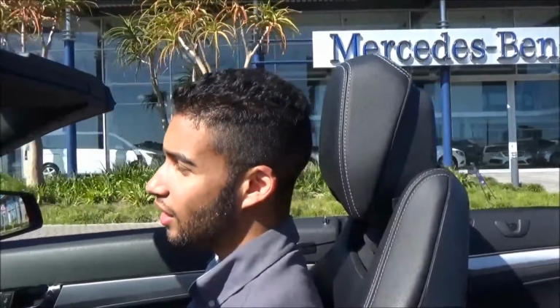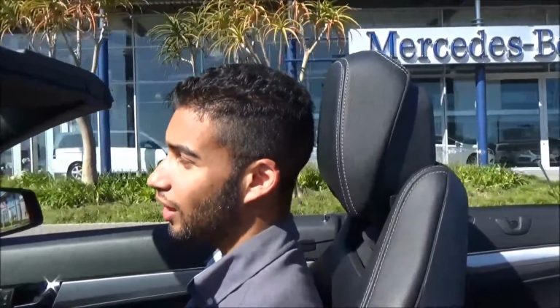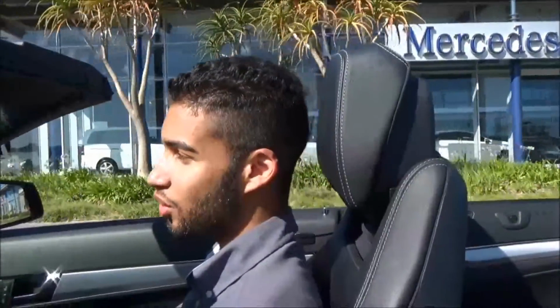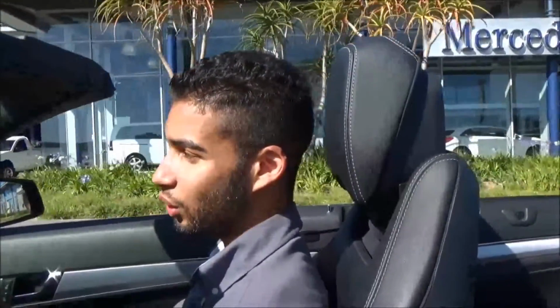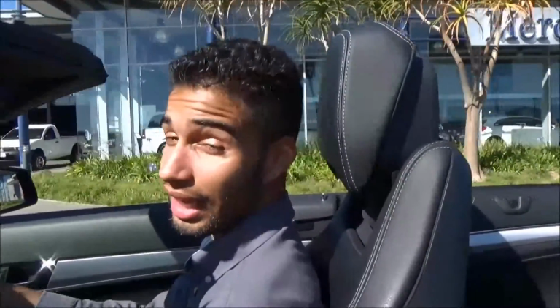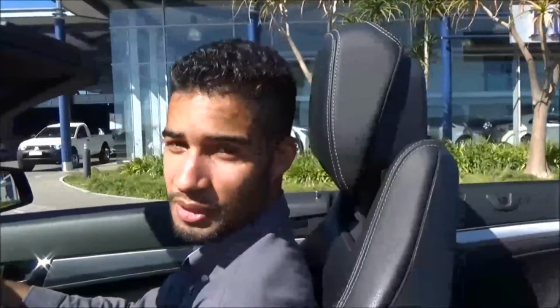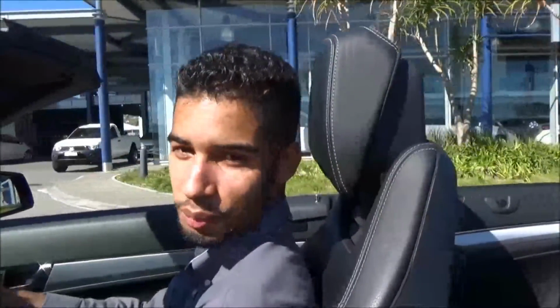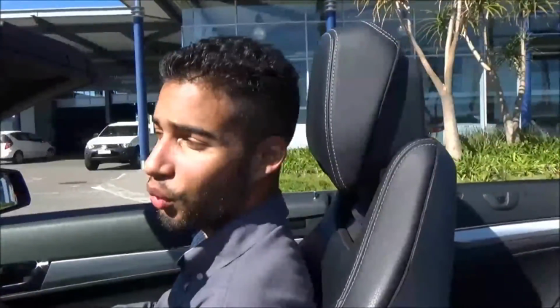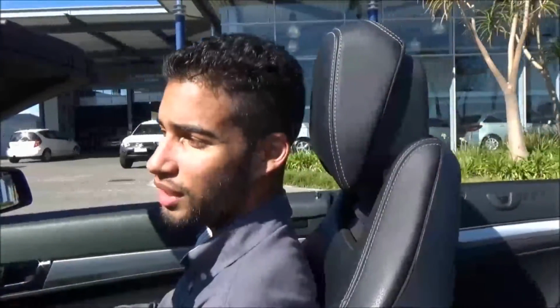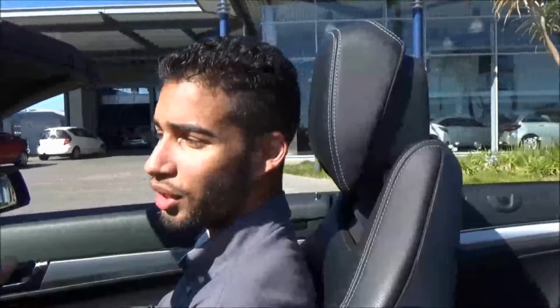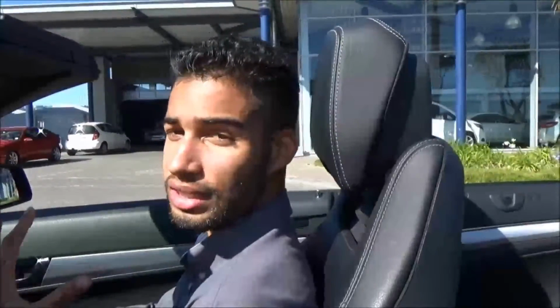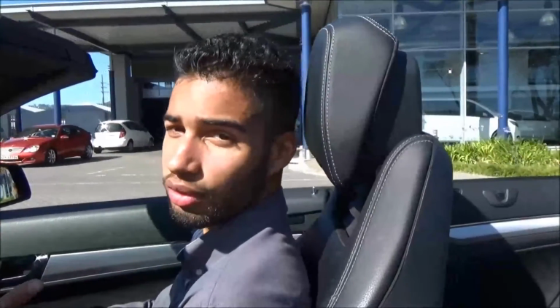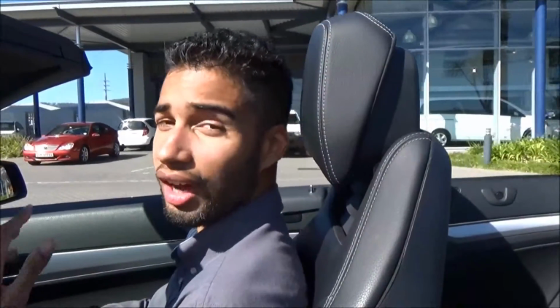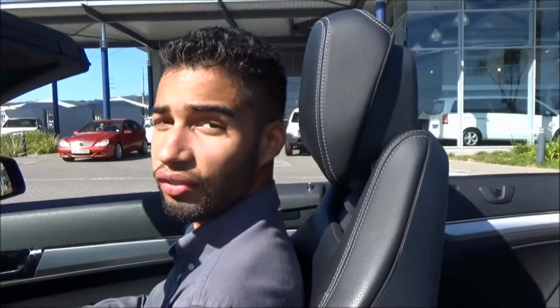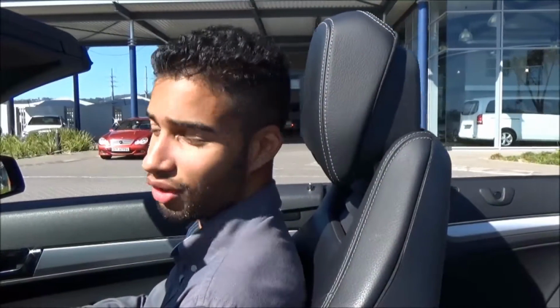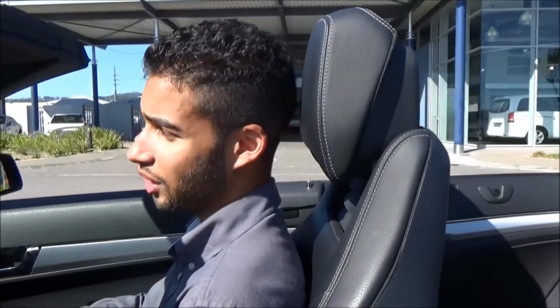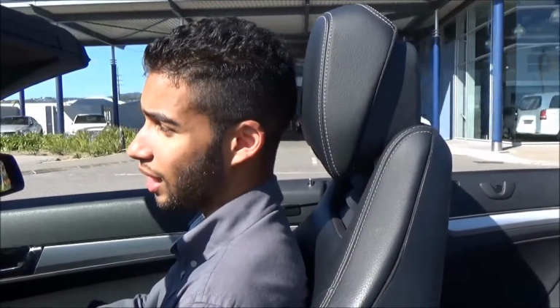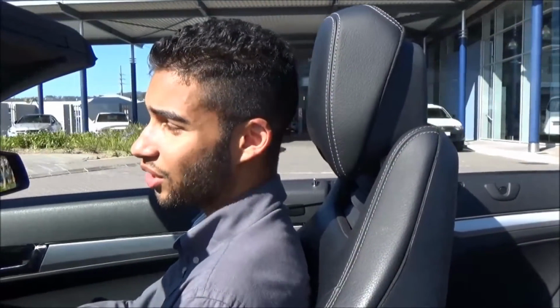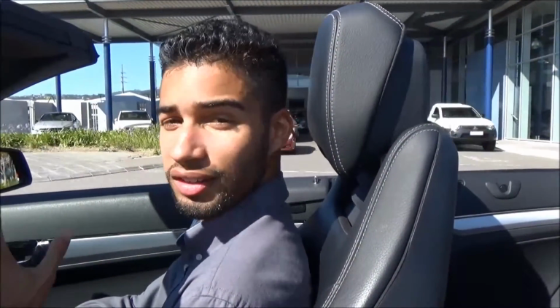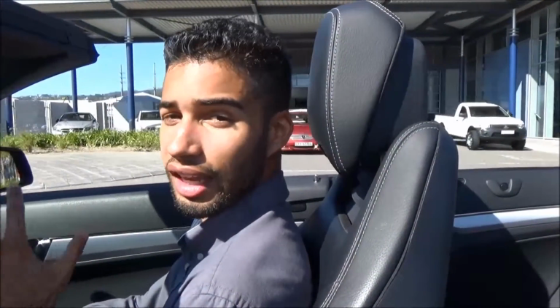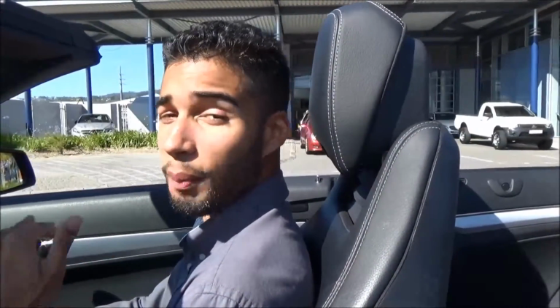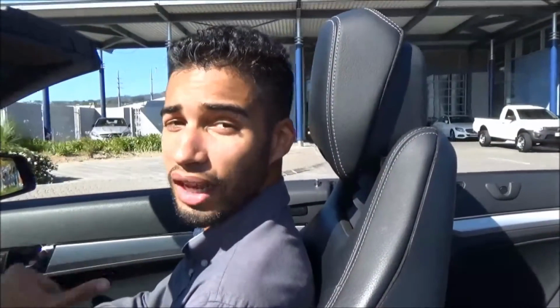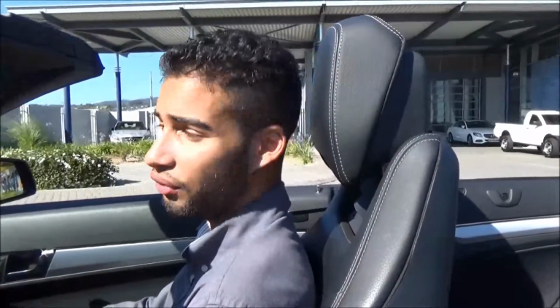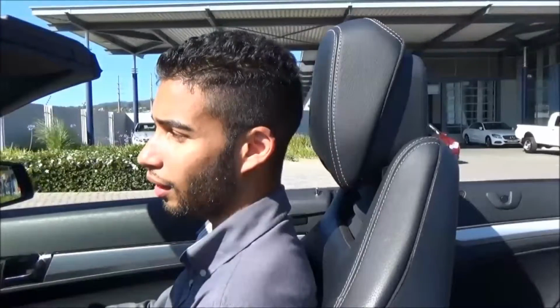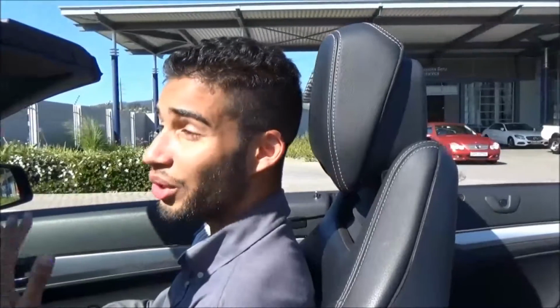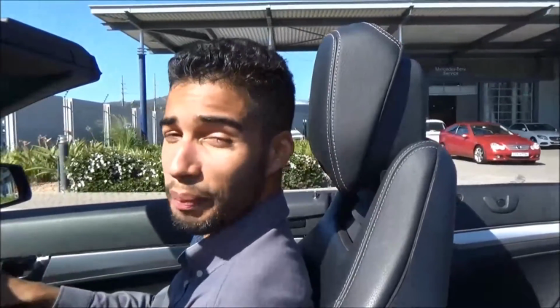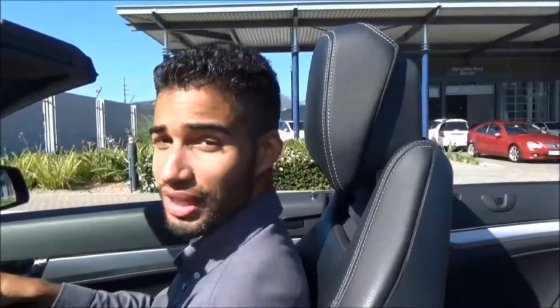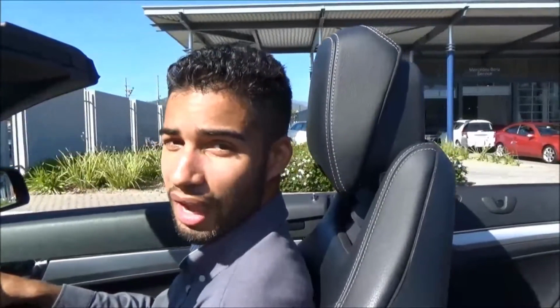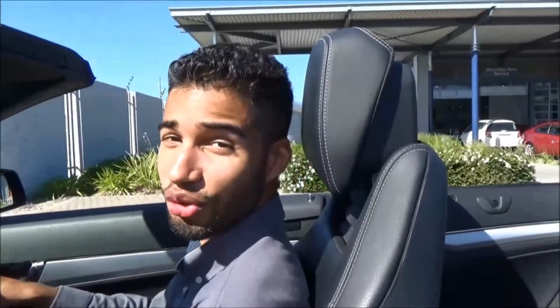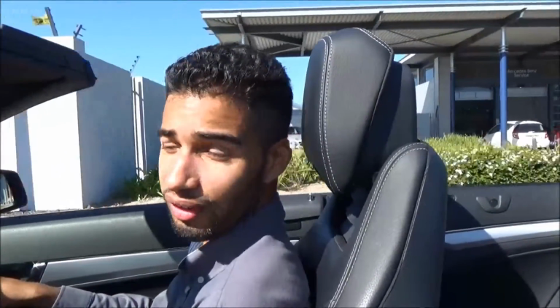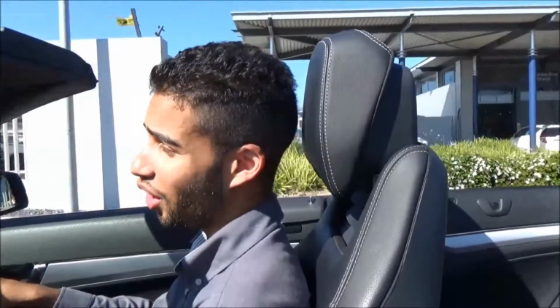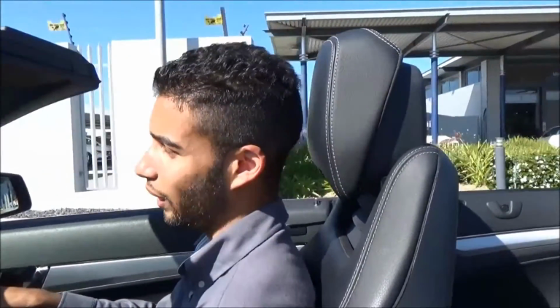This vehicle is also fitted with an air cap system, which means that when the roof is down, unlike conventional convertibles, this vehicle takes the air completely over the vehicle, so even the passengers at the back don't feel any of the wind.